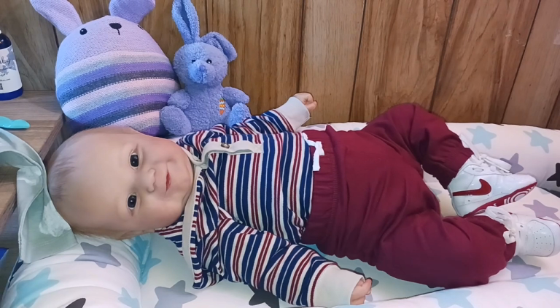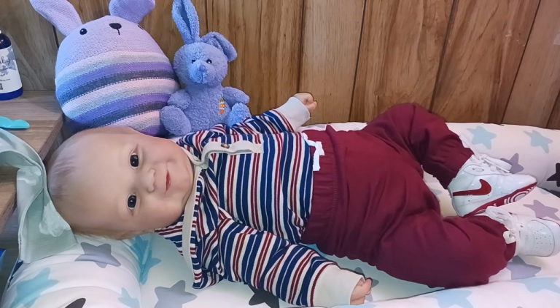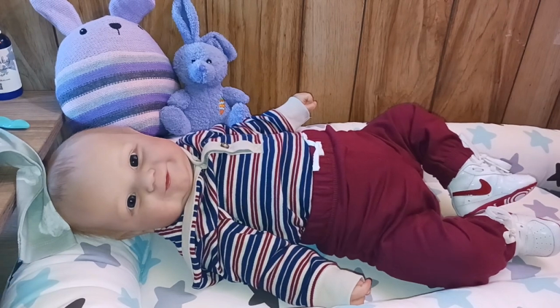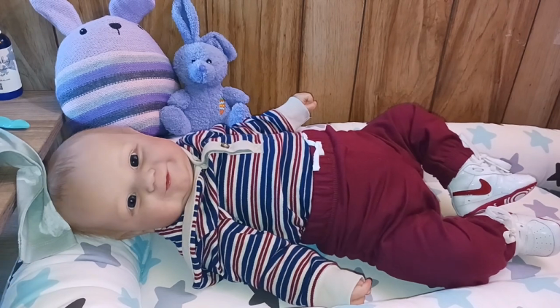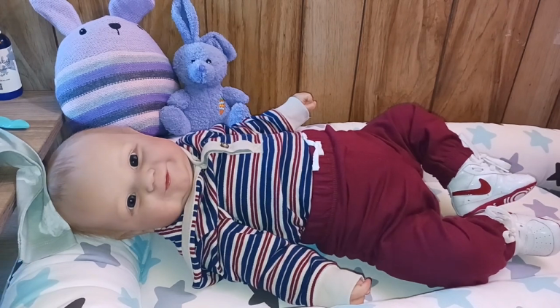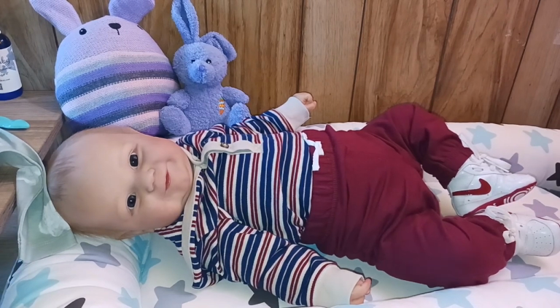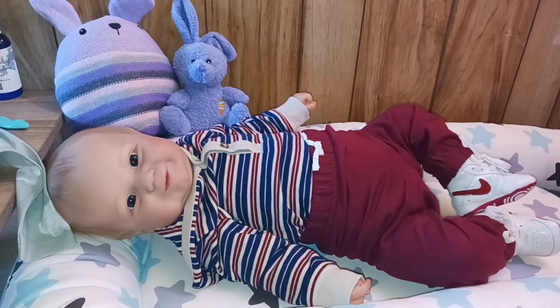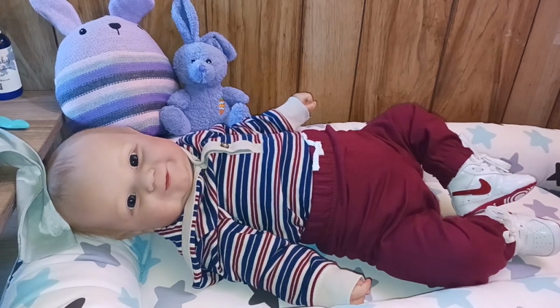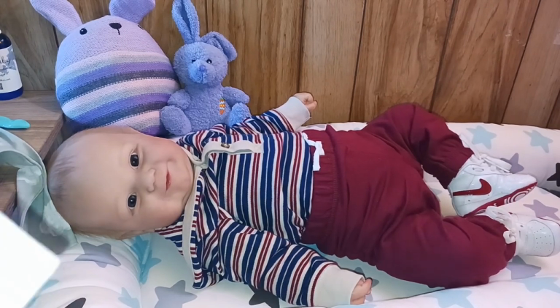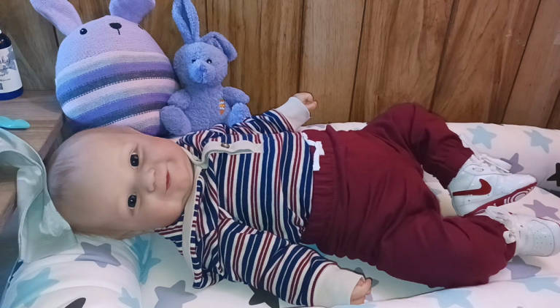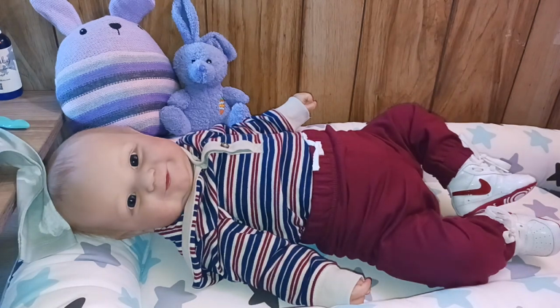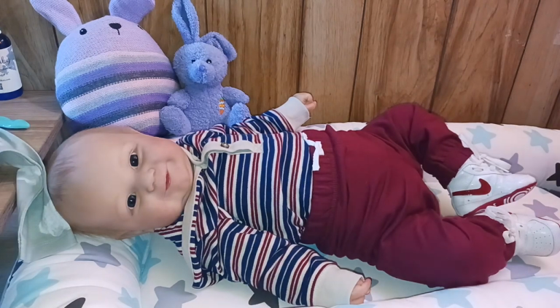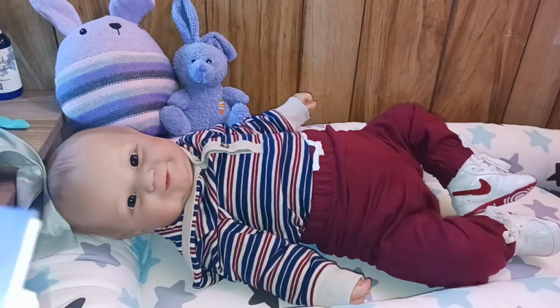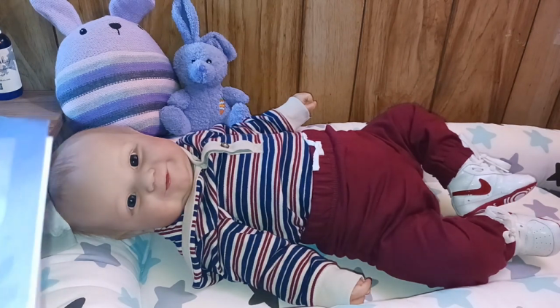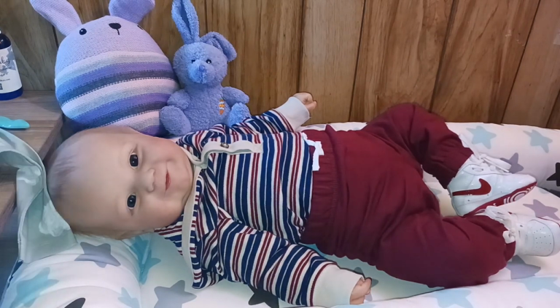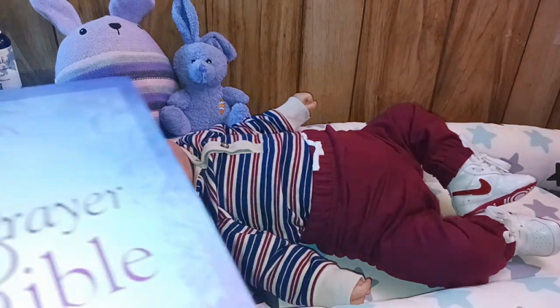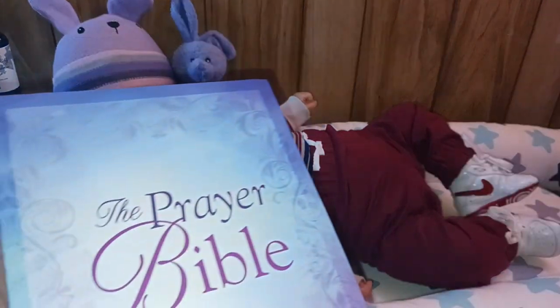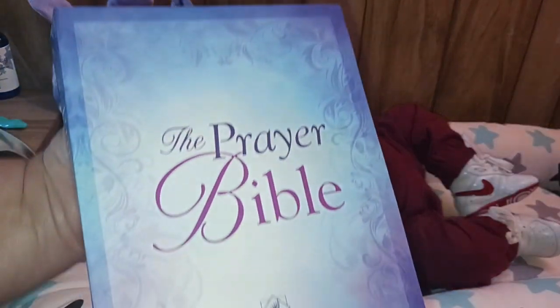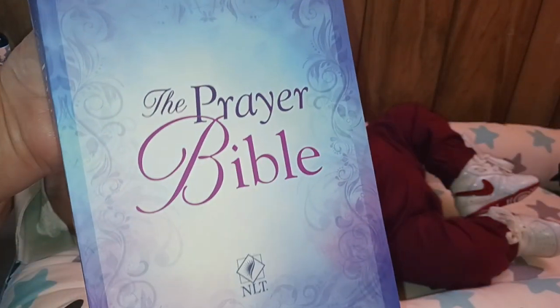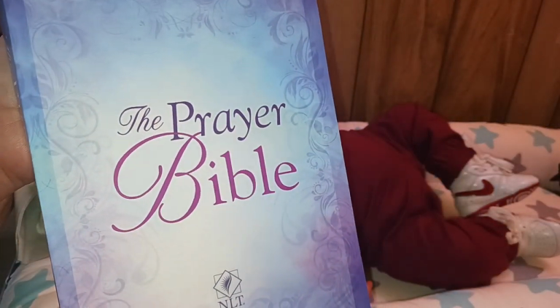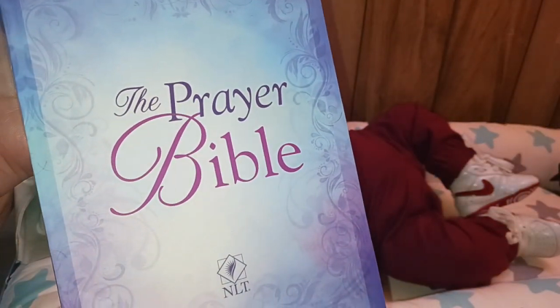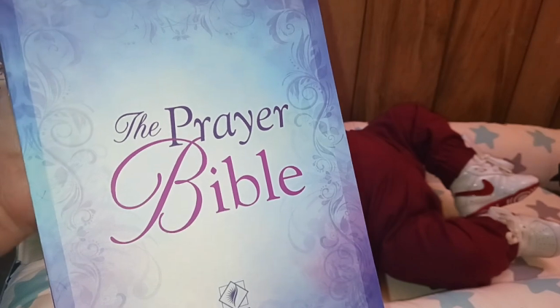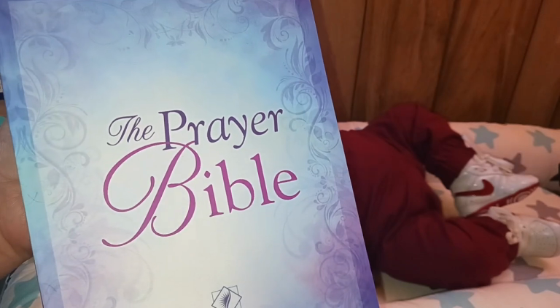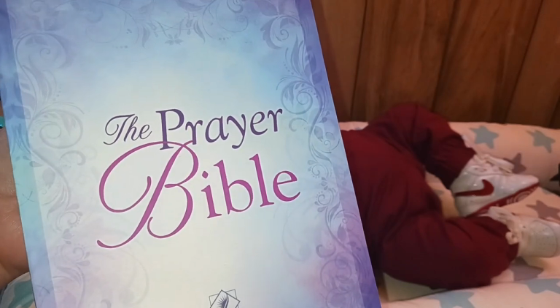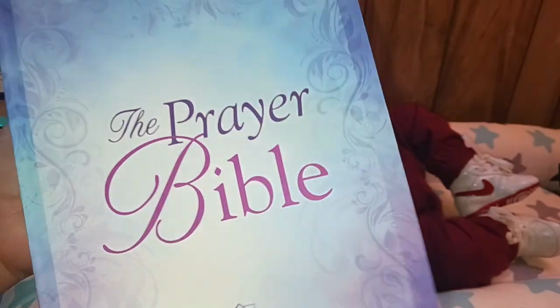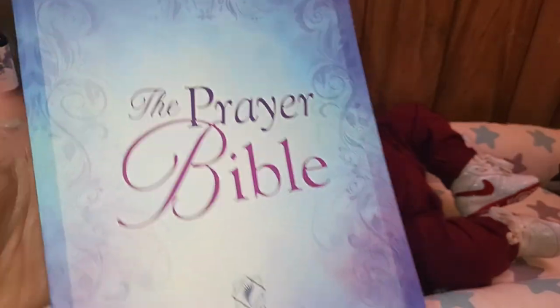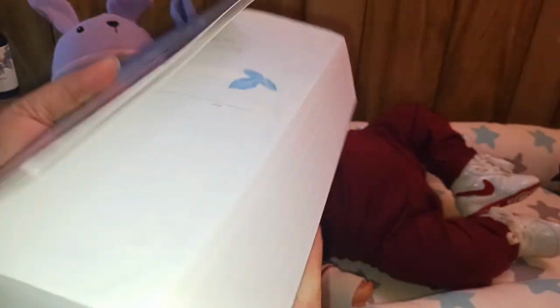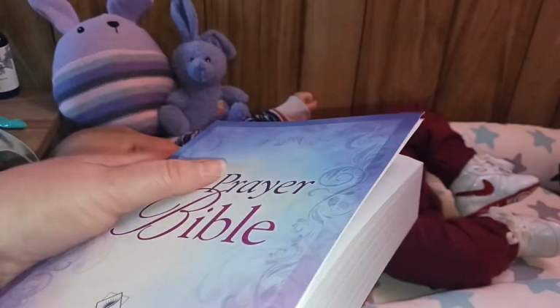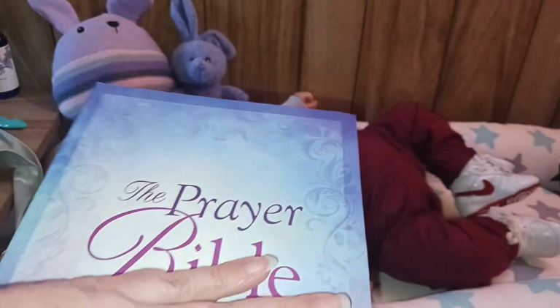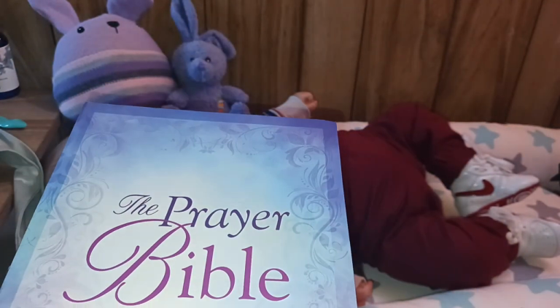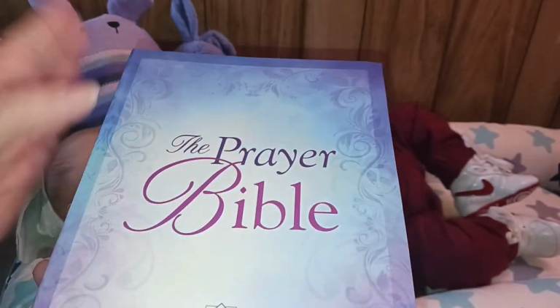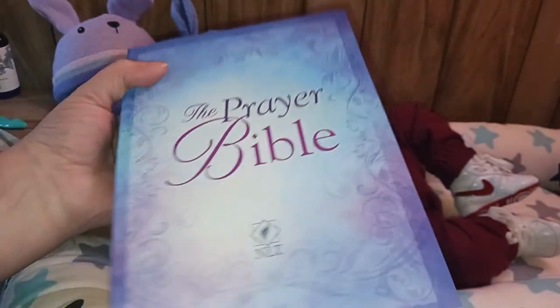I also wanted to show you my new prayer Bible. I know that a lot of my followers are also Christians, so I wanted to share this NLT Prayer Bible with you. I really love it — I got it from Guidepost.